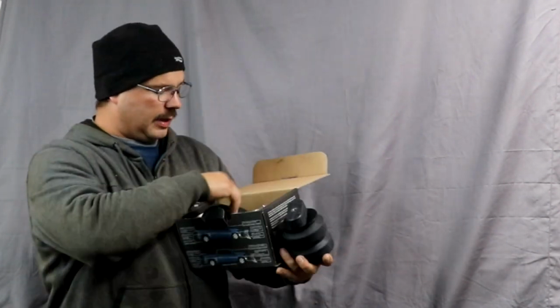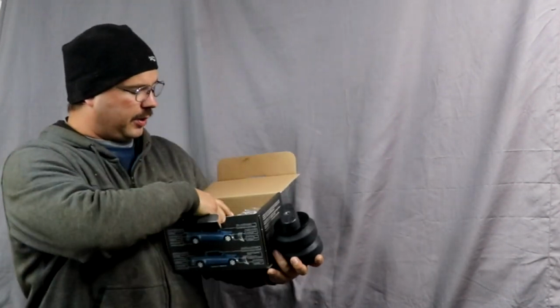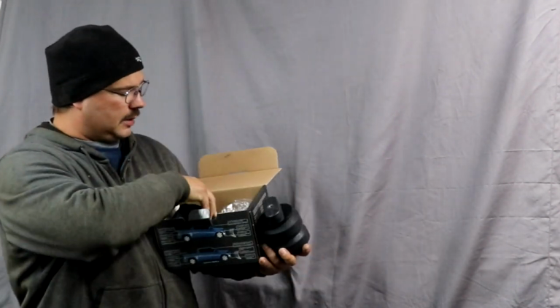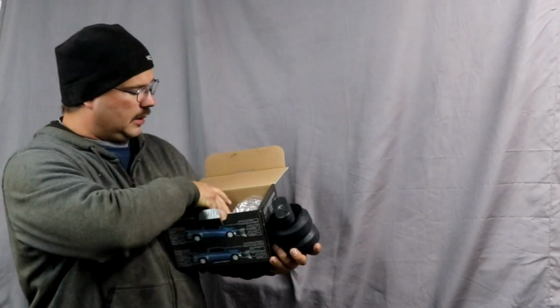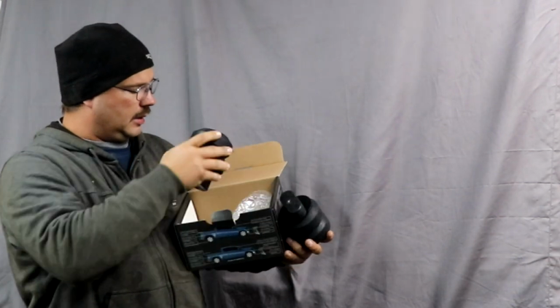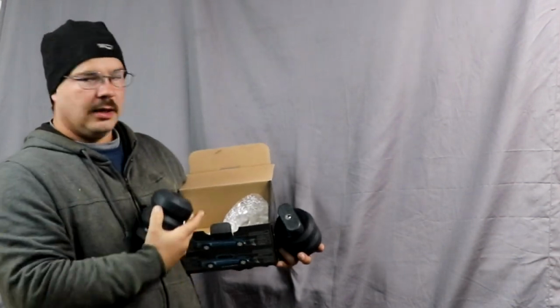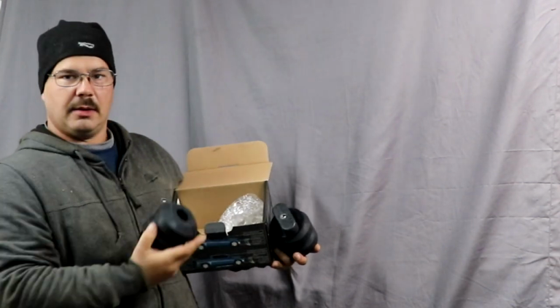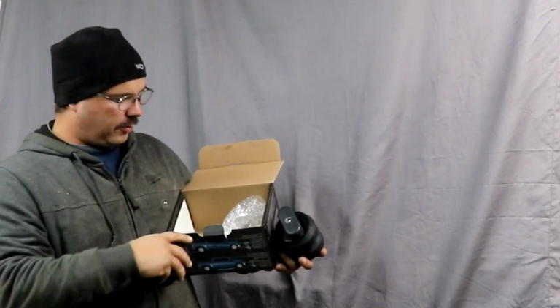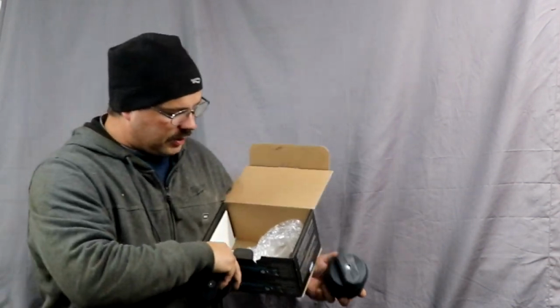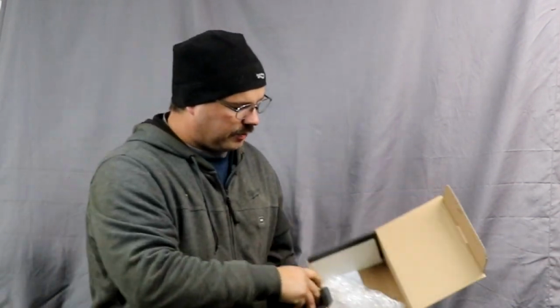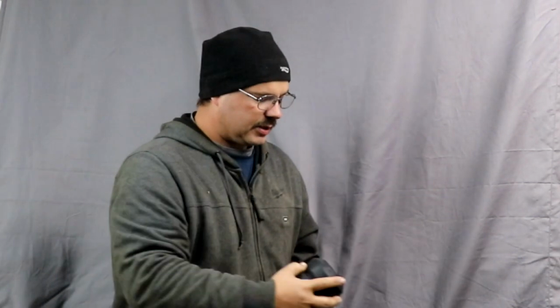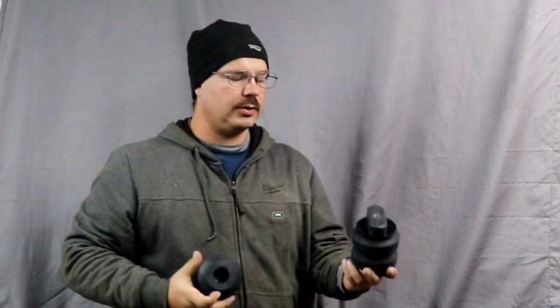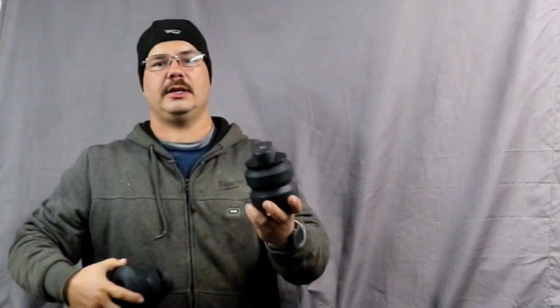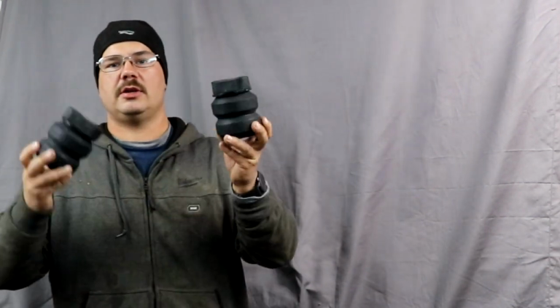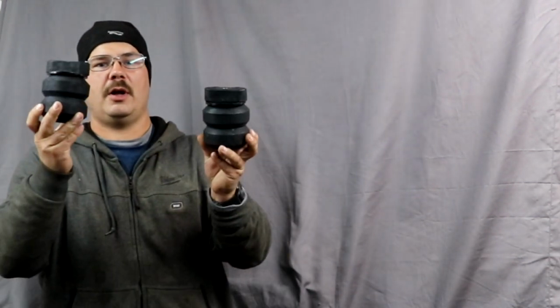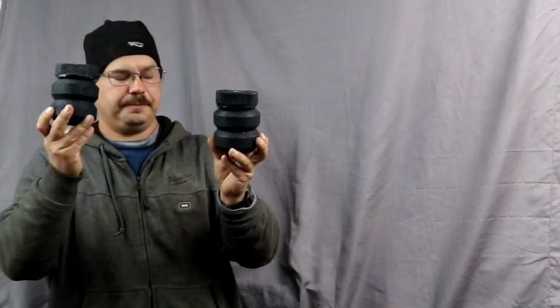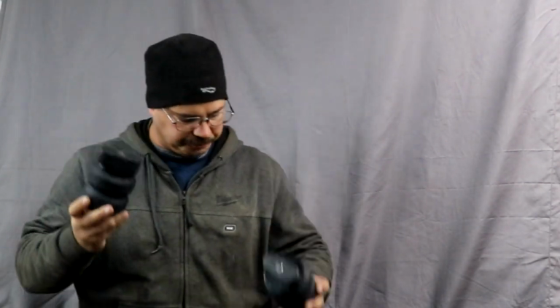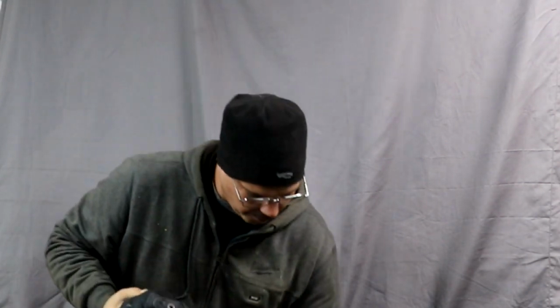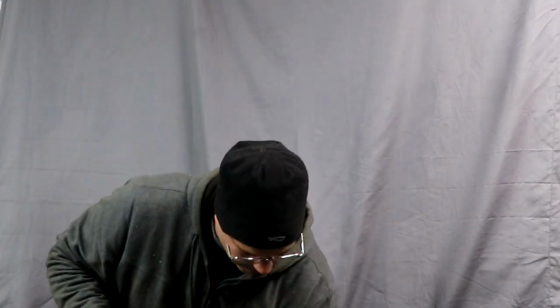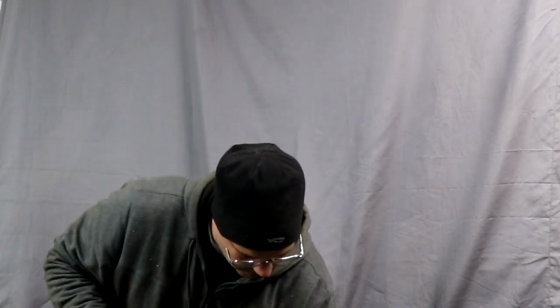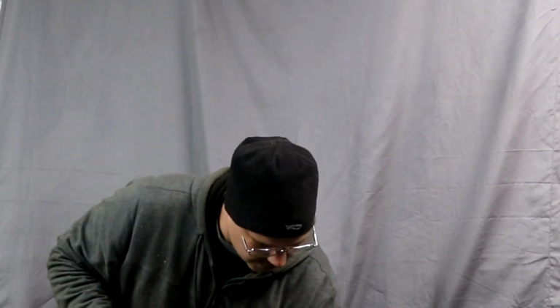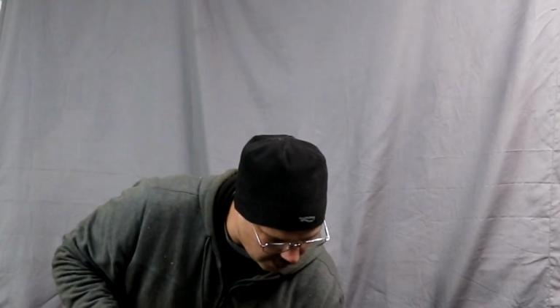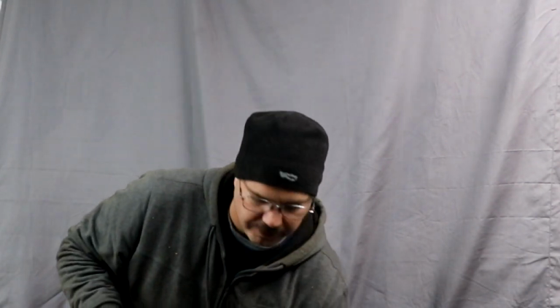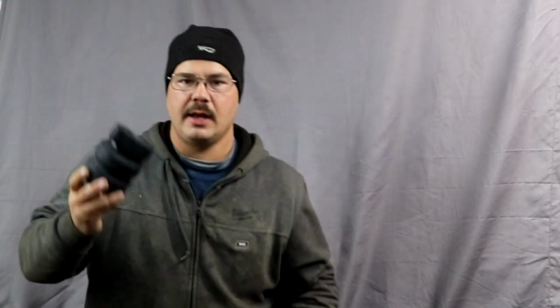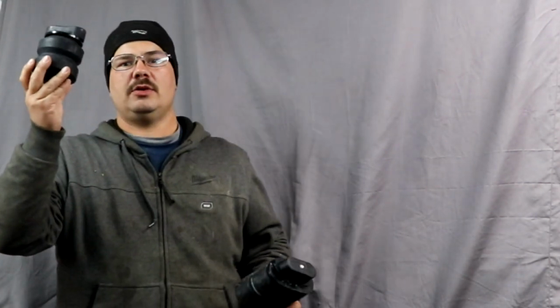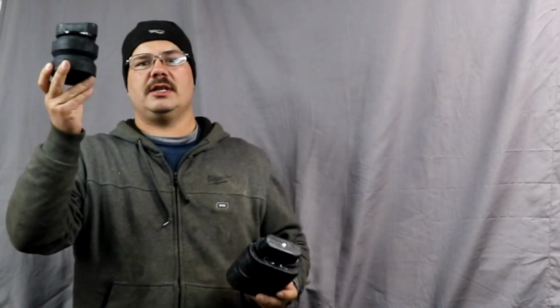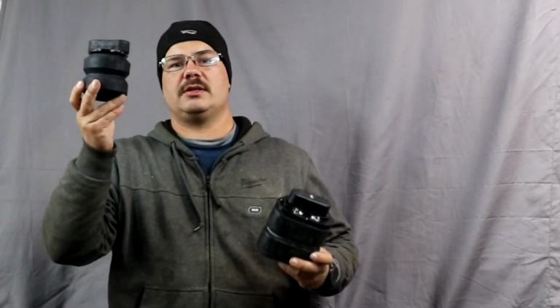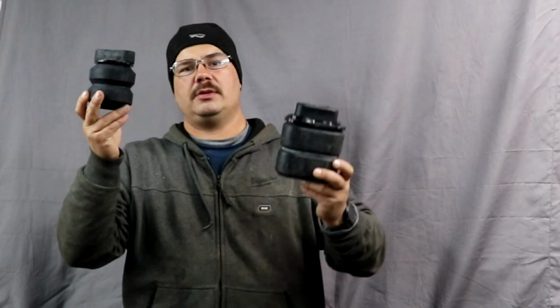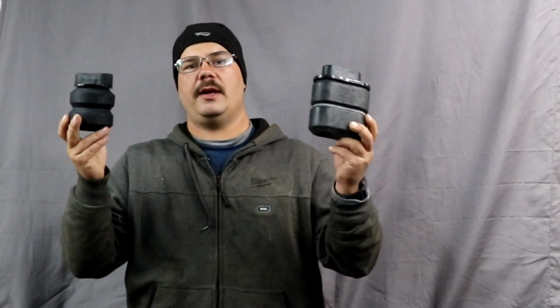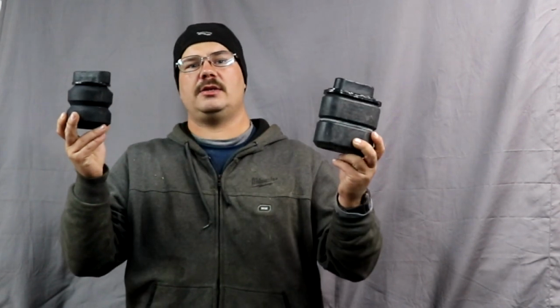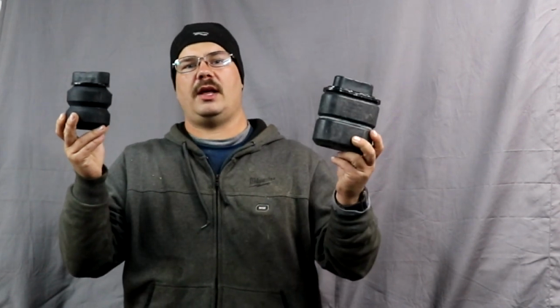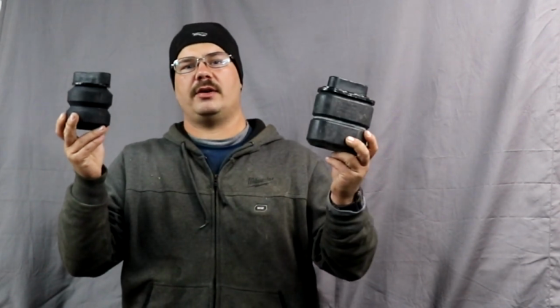Now again, both kits come bubble wrapped, pre-assembled. These are a little smaller. These hold six thousand pounds, and these hold eleven thousand.